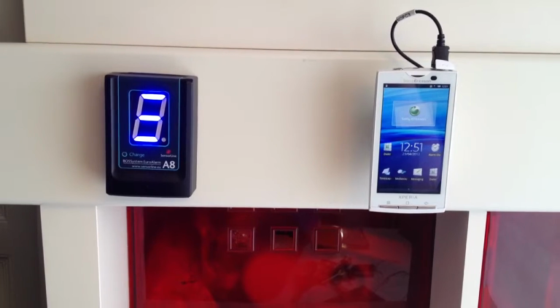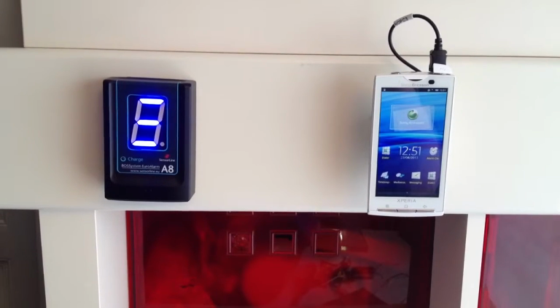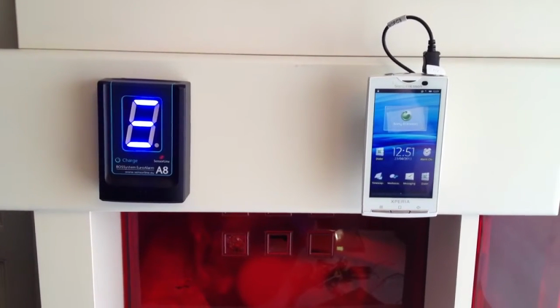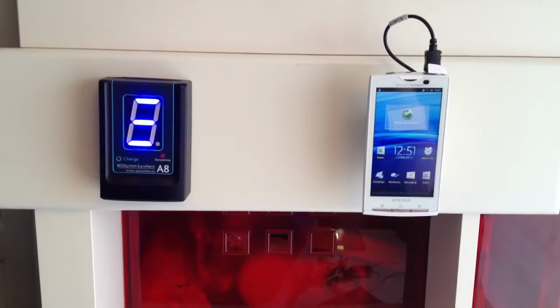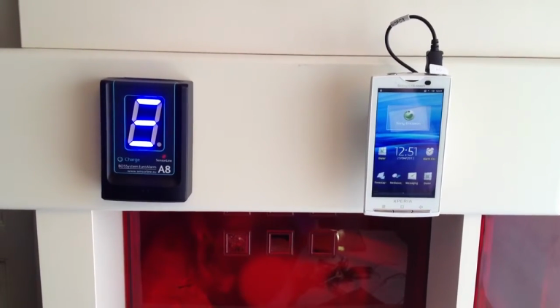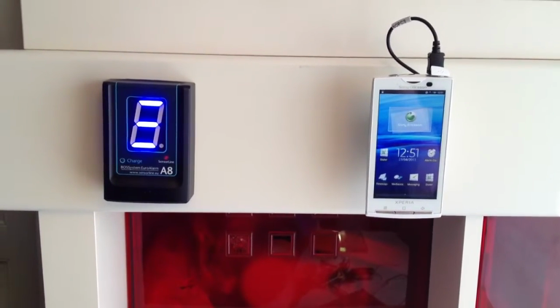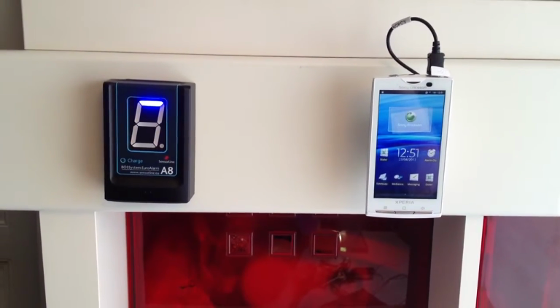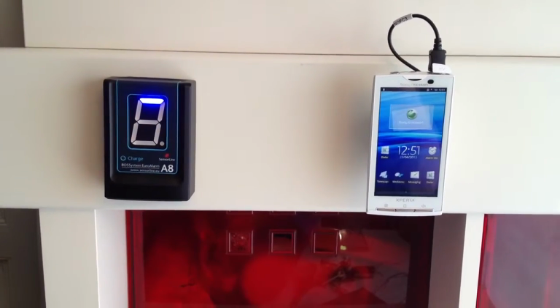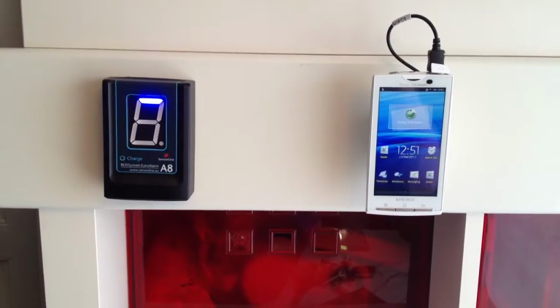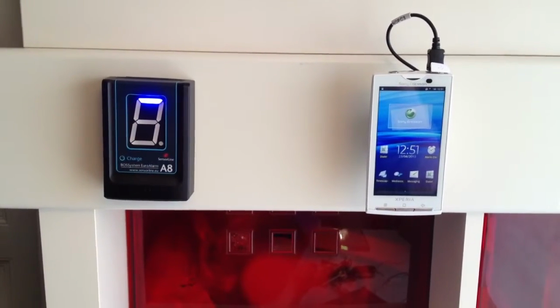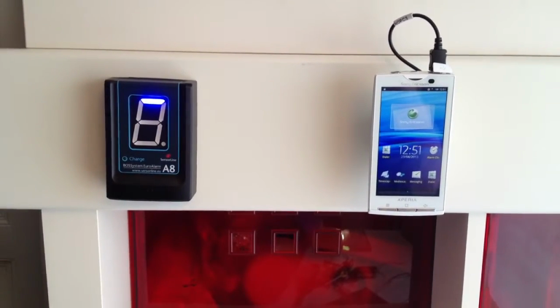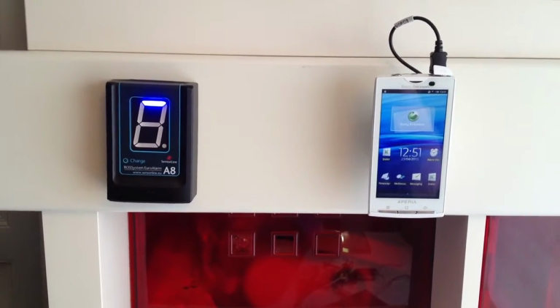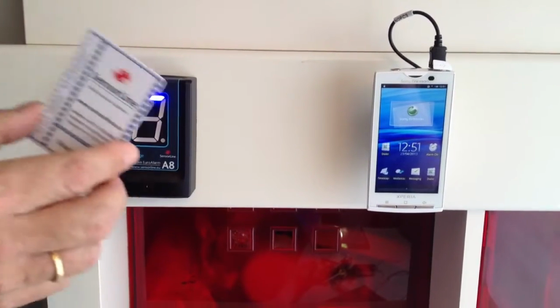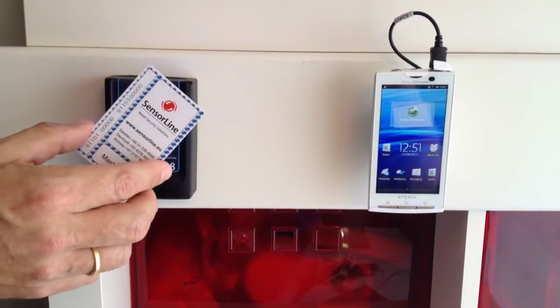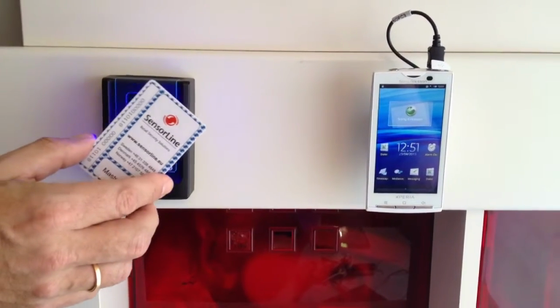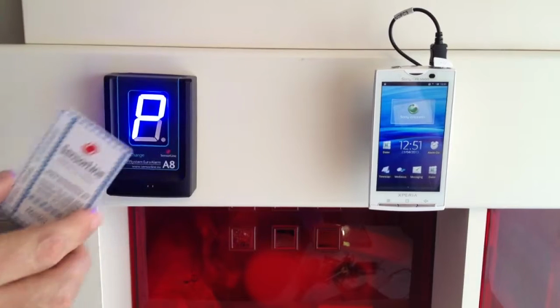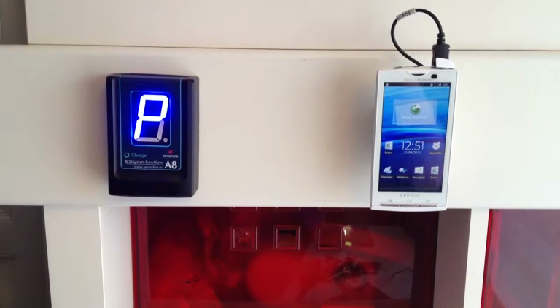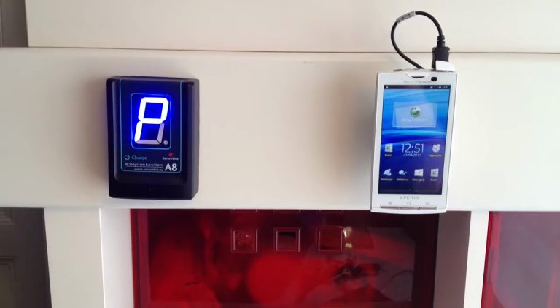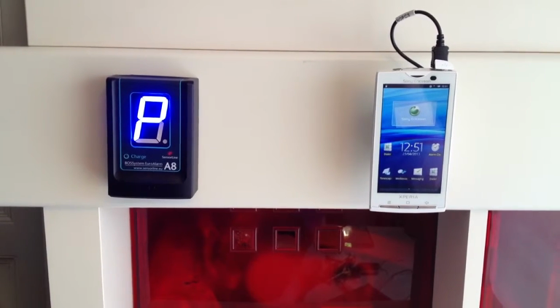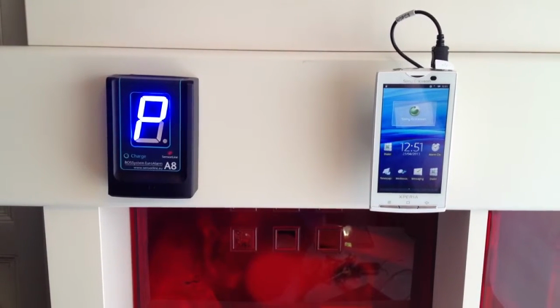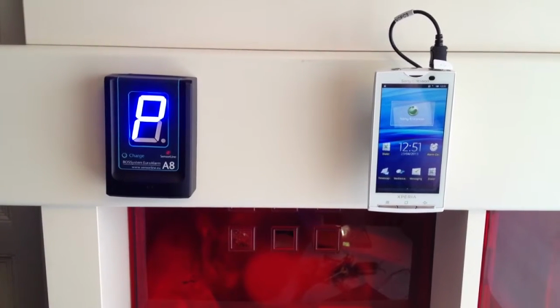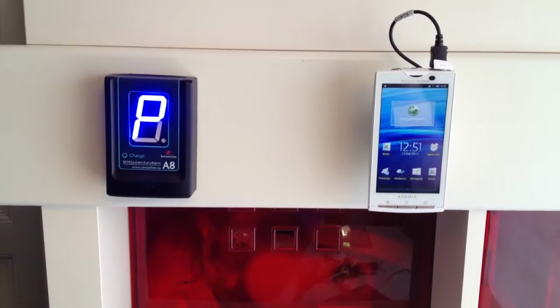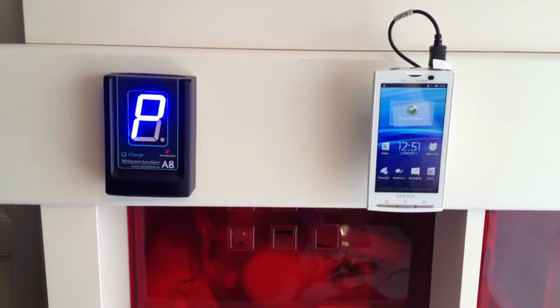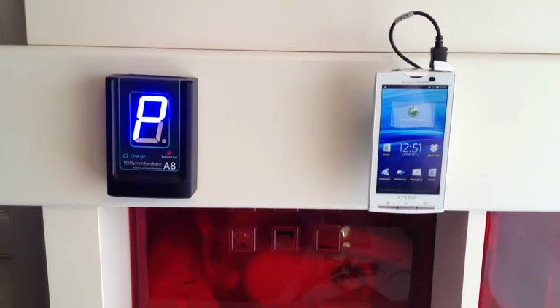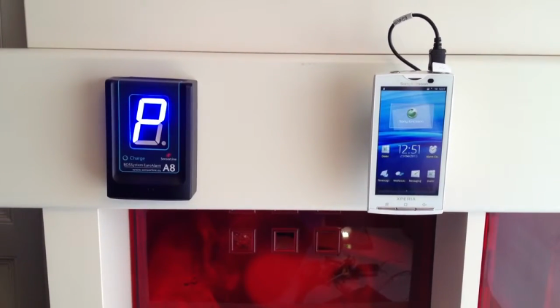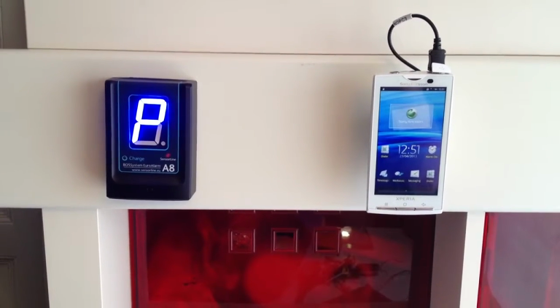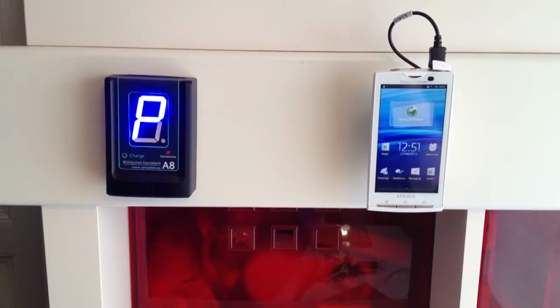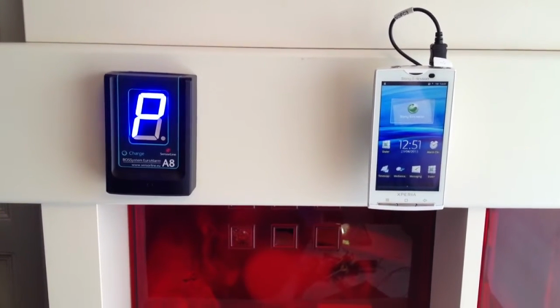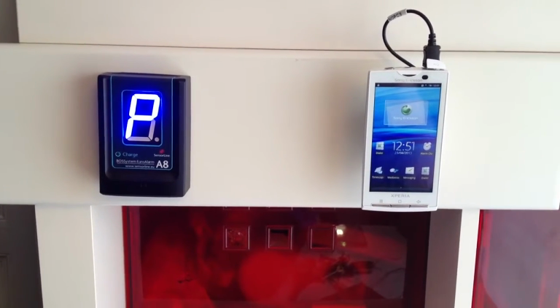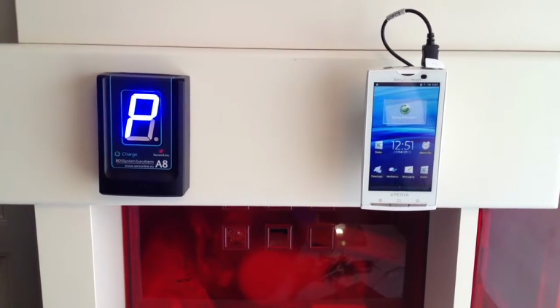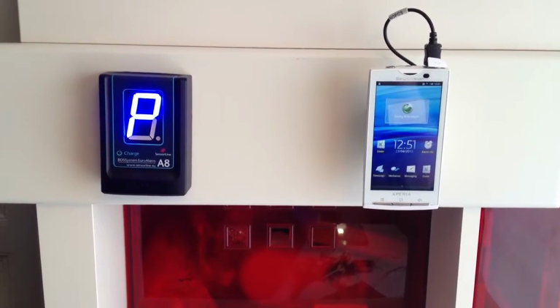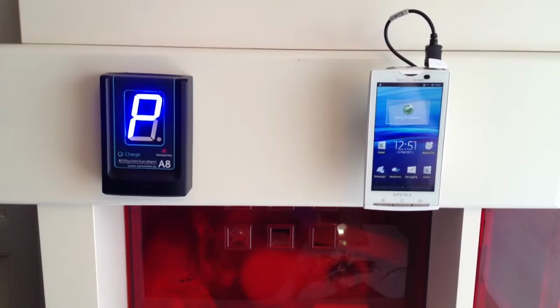To program that user card, simply take your master card and put it in front of the A8 control unit. A 'P' will be shown to indicate that it is ready for programming.